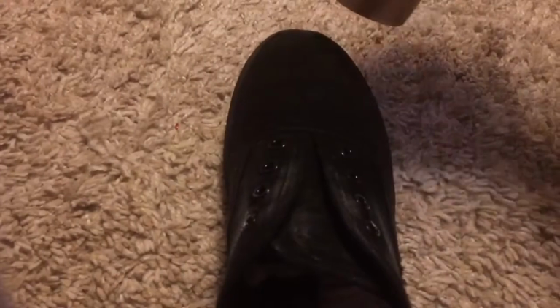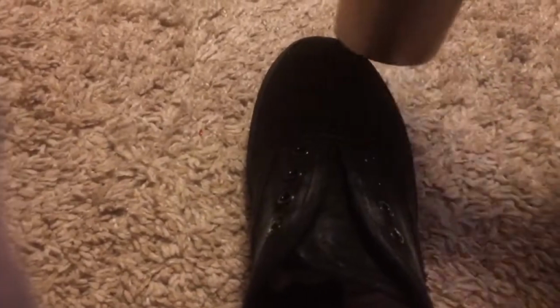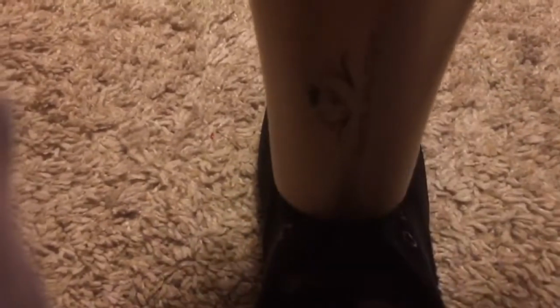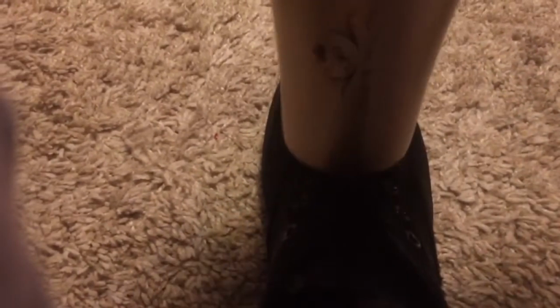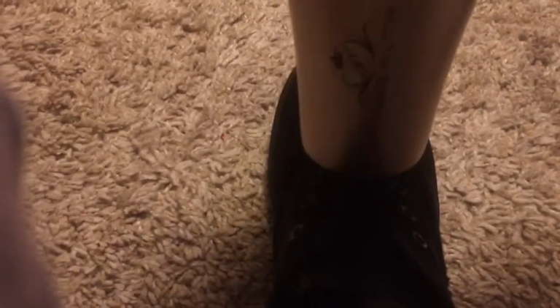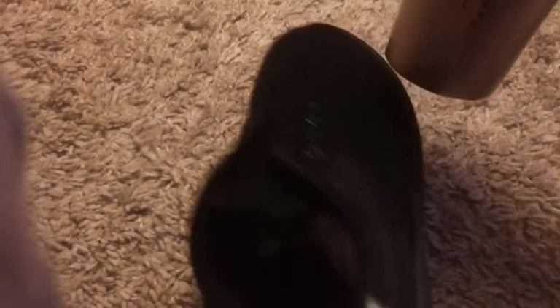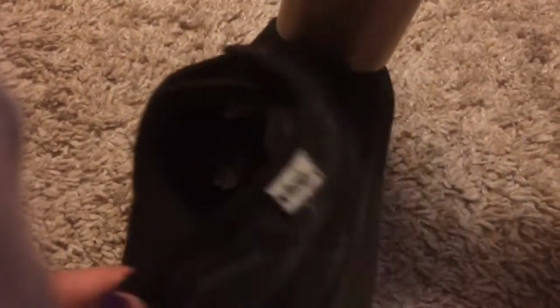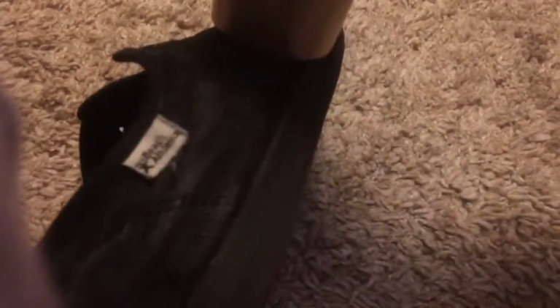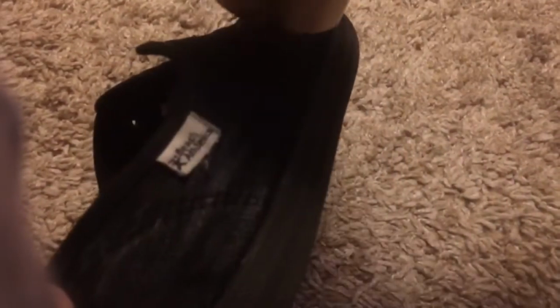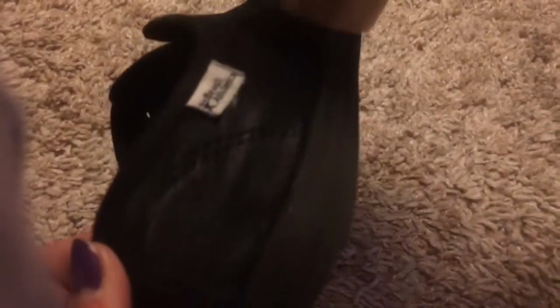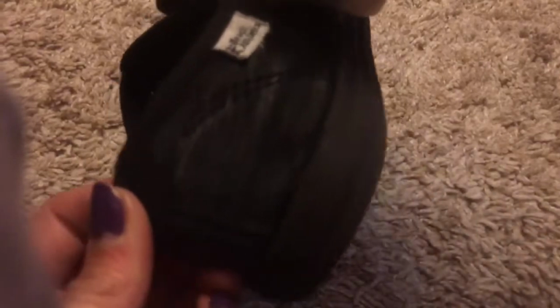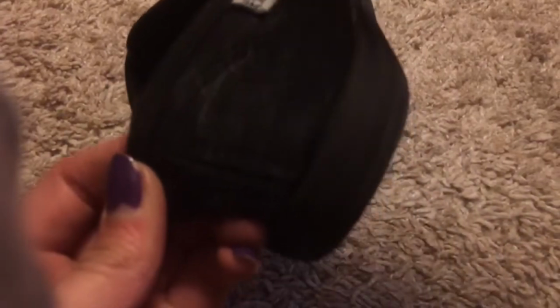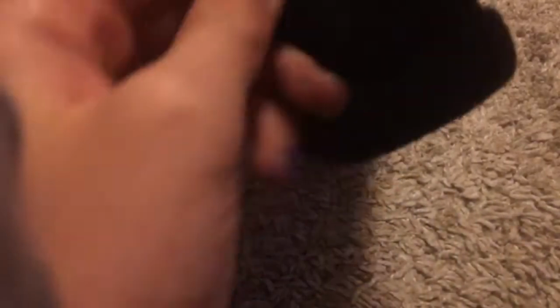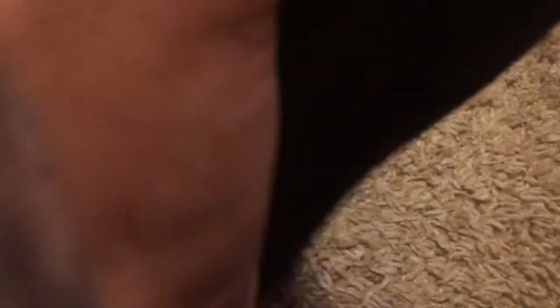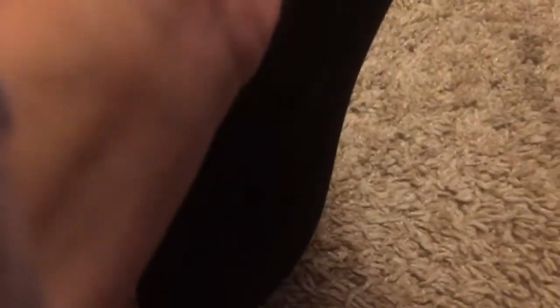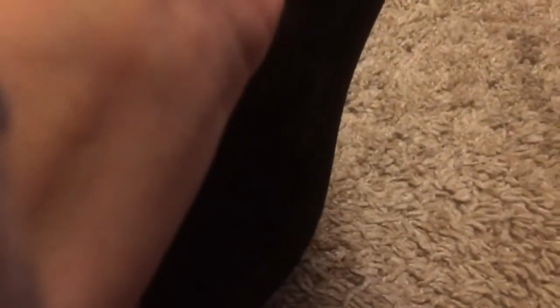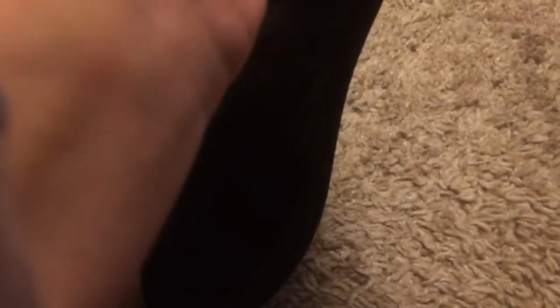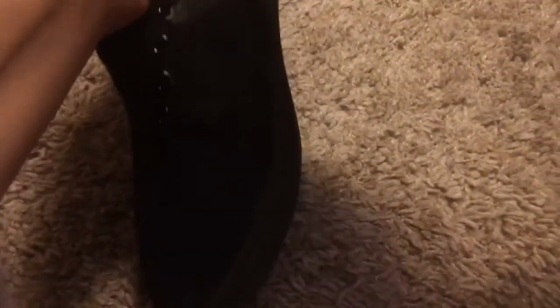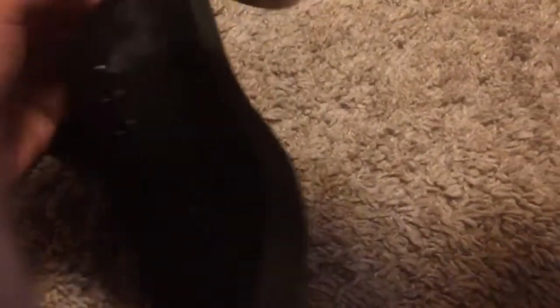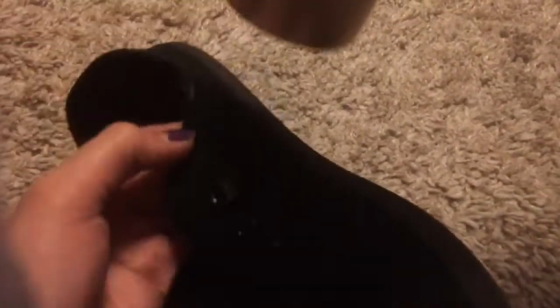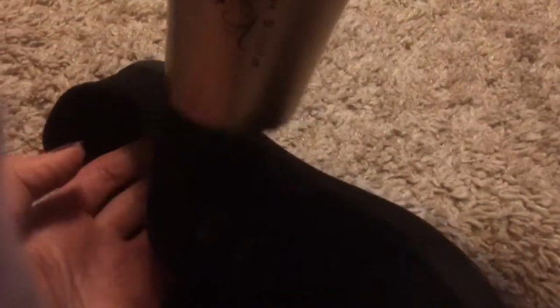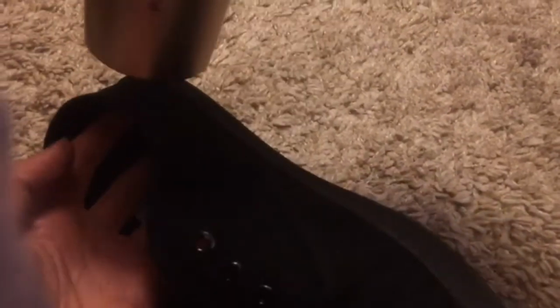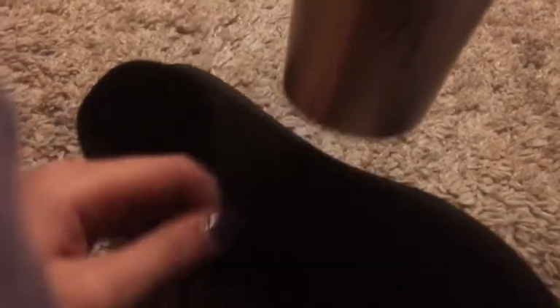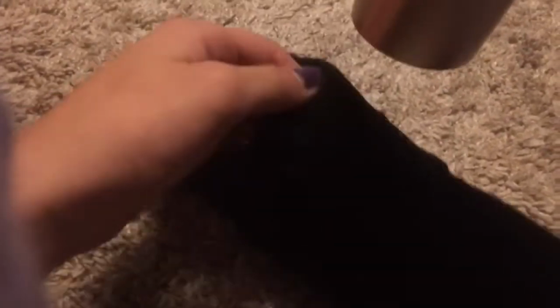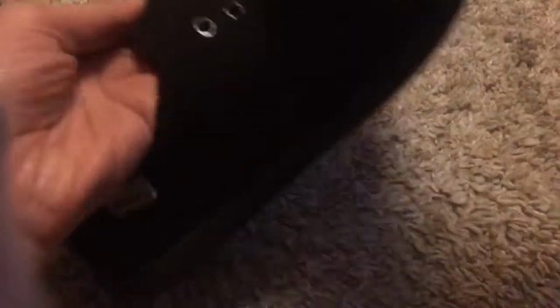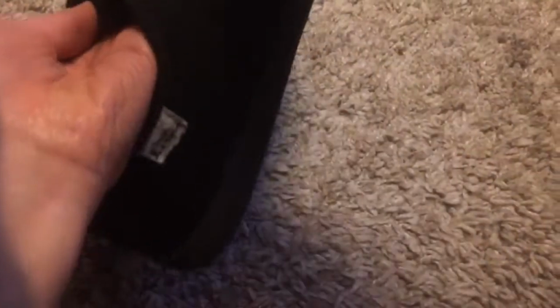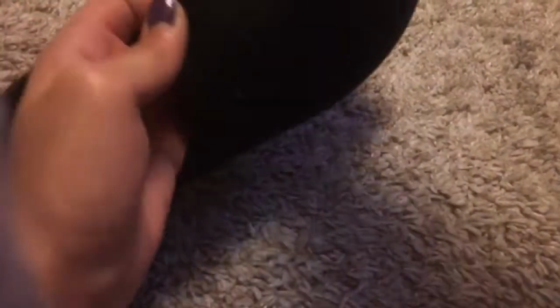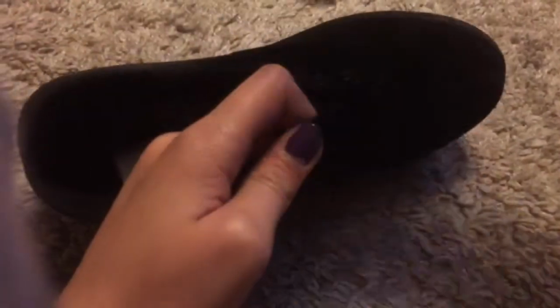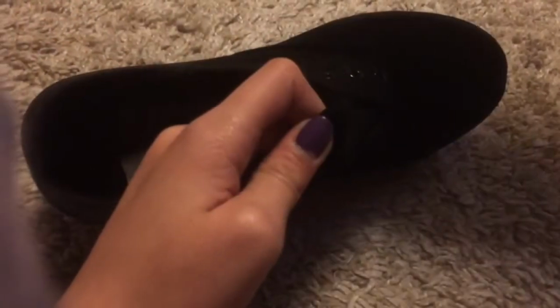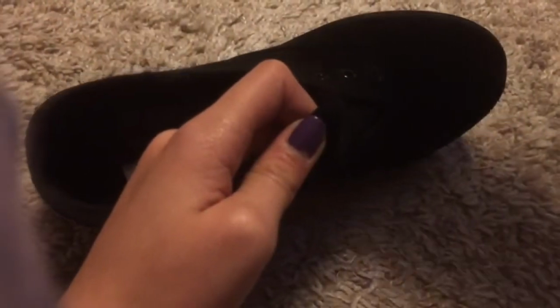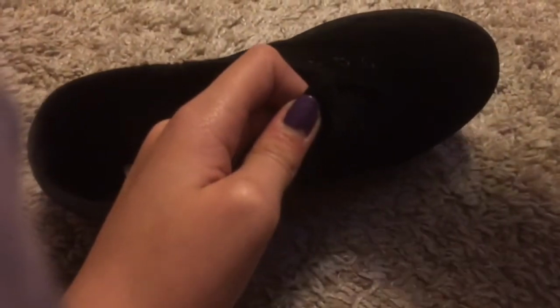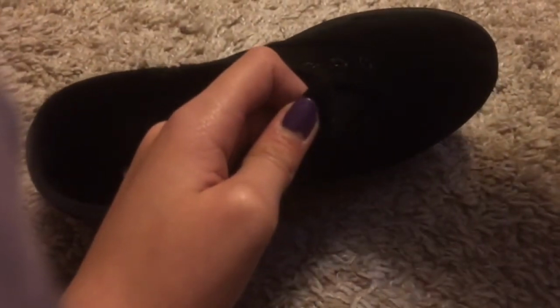Don't forget the tongue of the shoe. Then just take your hair dryer and blow hot air on it. The wax will melt so you can't see it anymore. Repeat this whole process as many times as you want to make sure it's really waterproof.